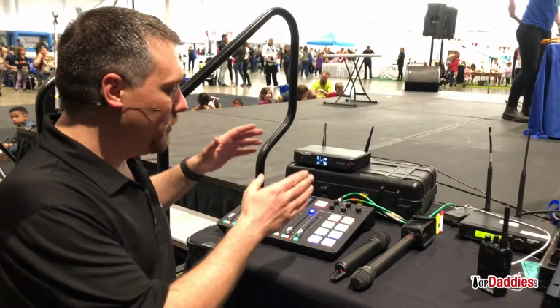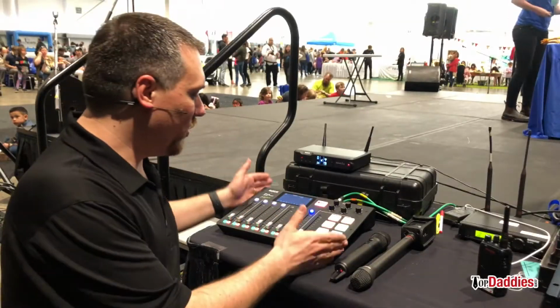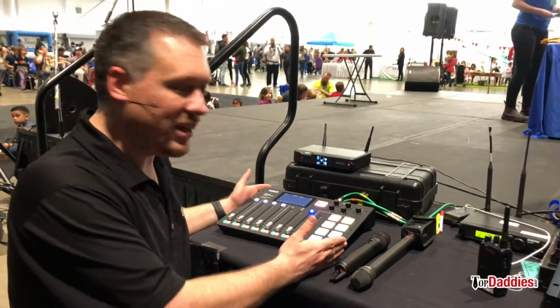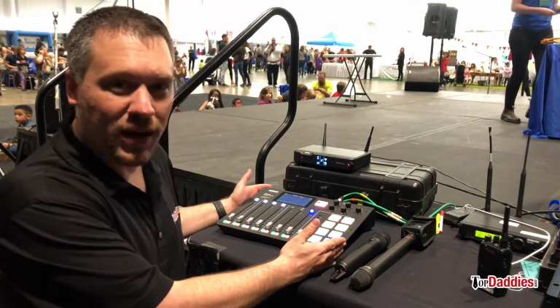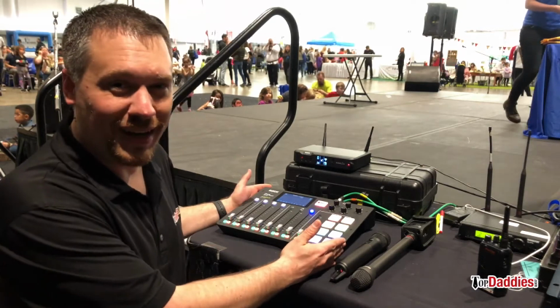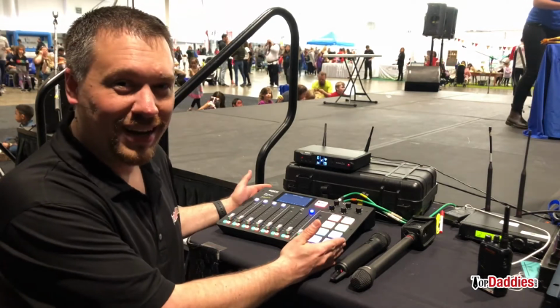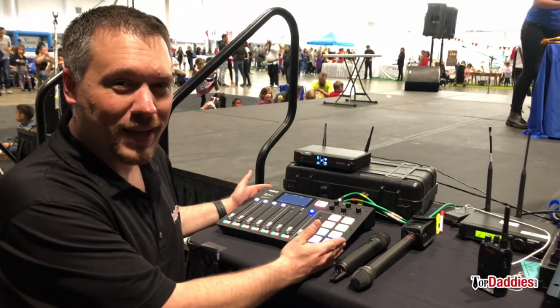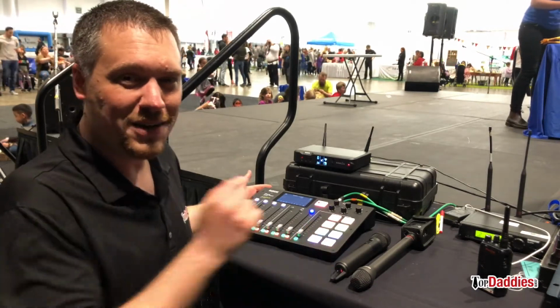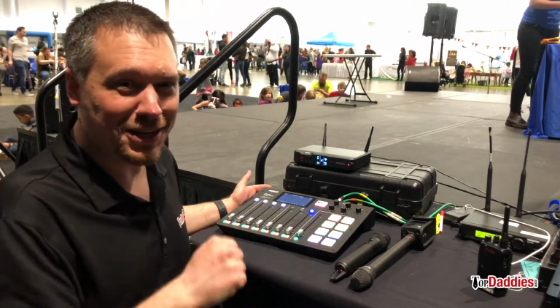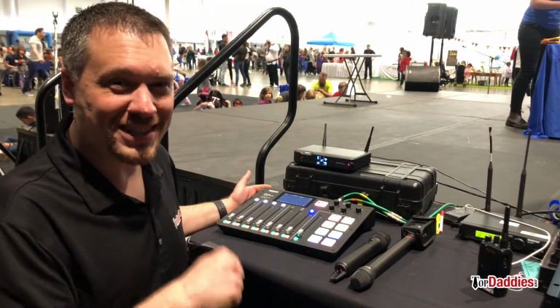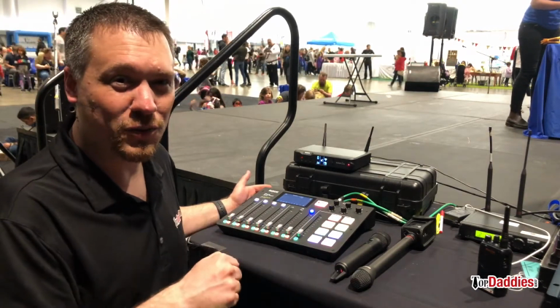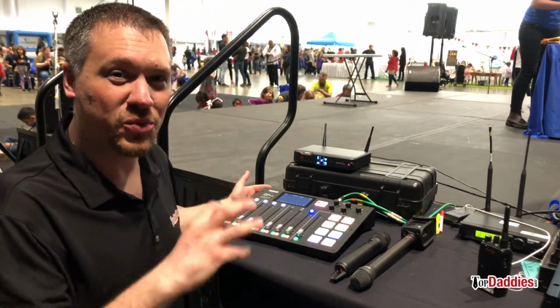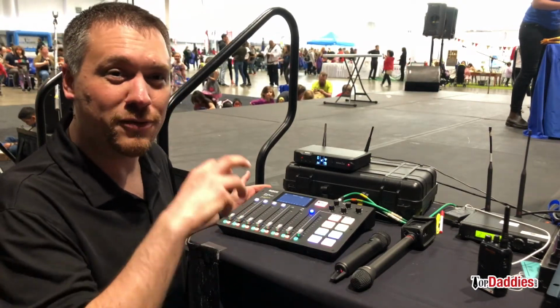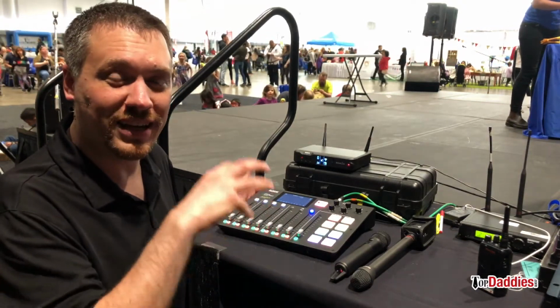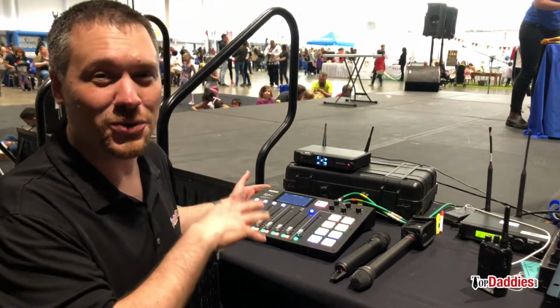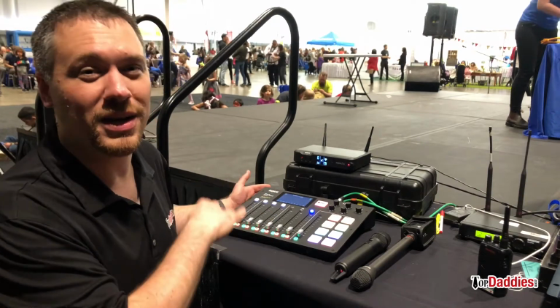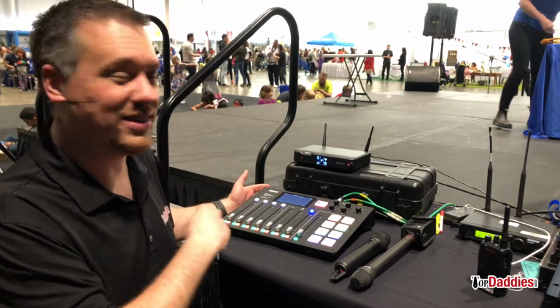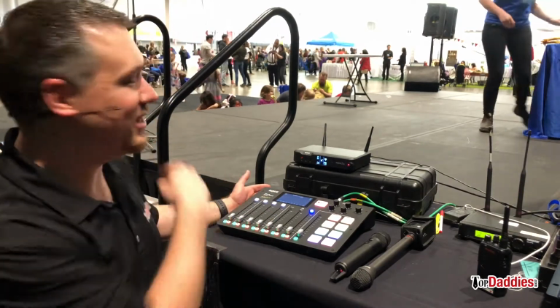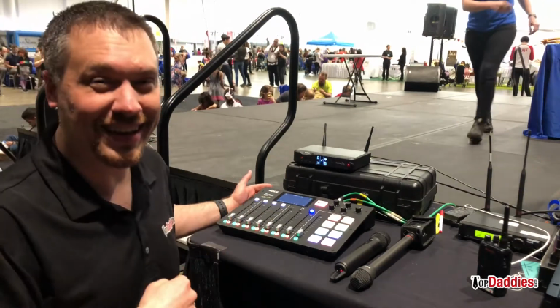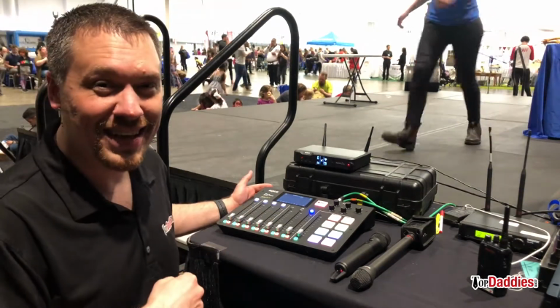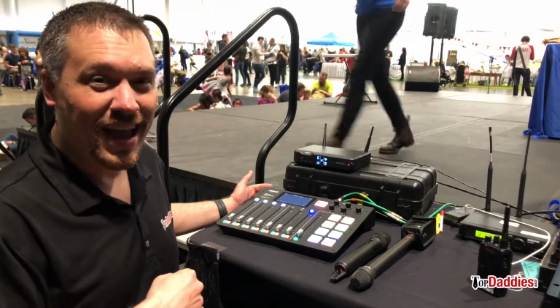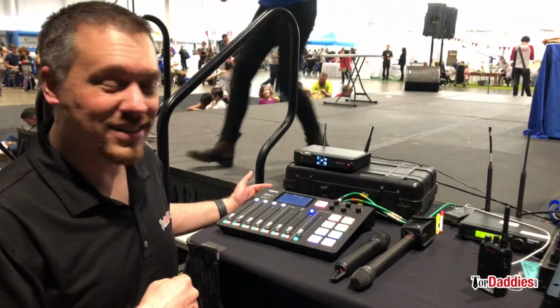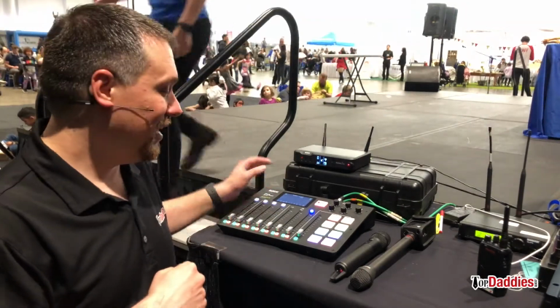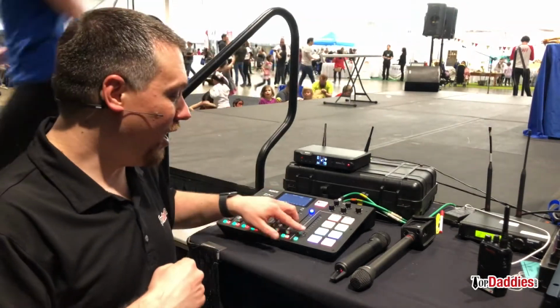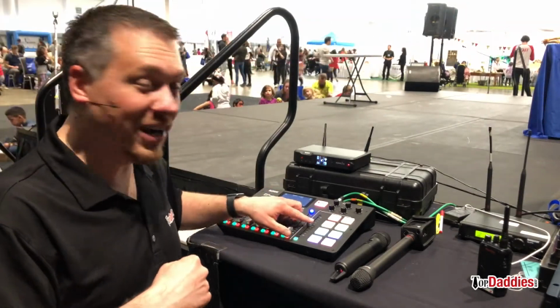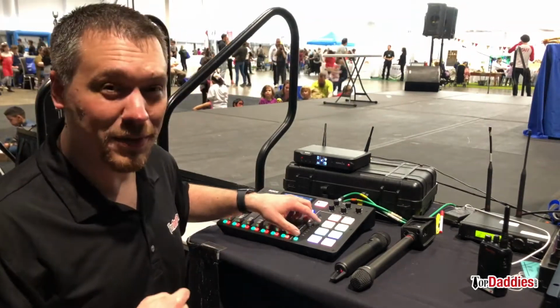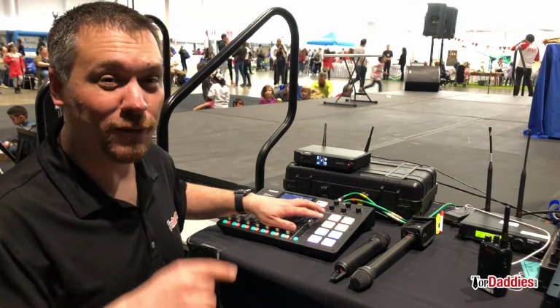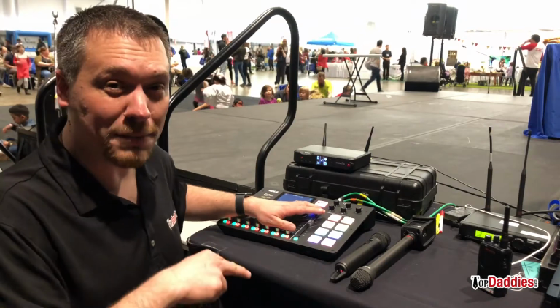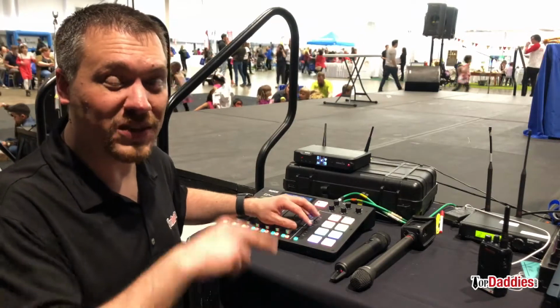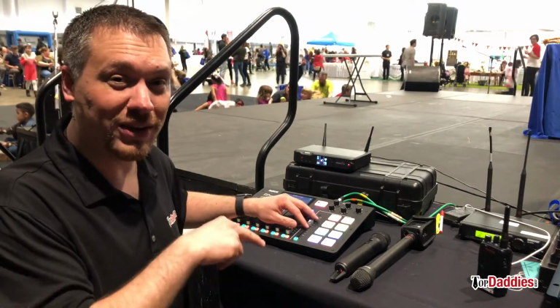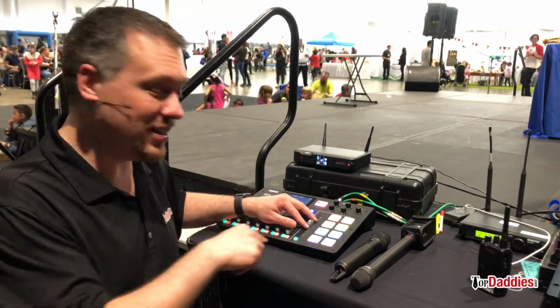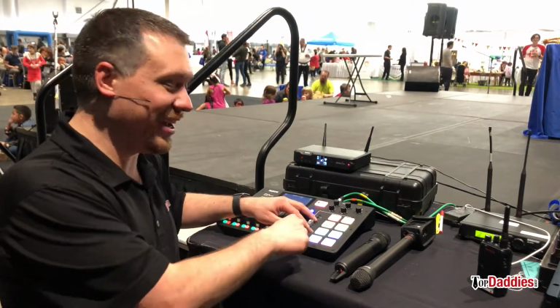But now where the RODECaster Pro has fit in is I've got to make dinosaur sounds for this real life looking dinosaur that's going to be coming on stage to scare the kids. And I'm actually going to be making the footstep sounds and the growling noises. Check it out.